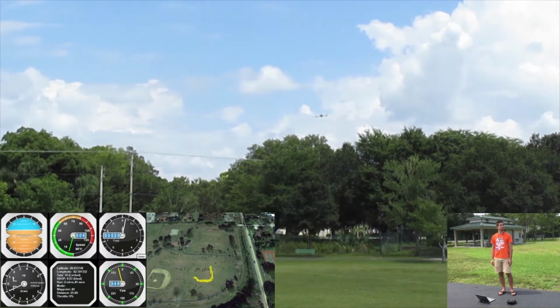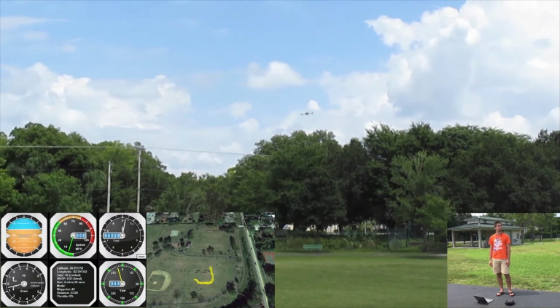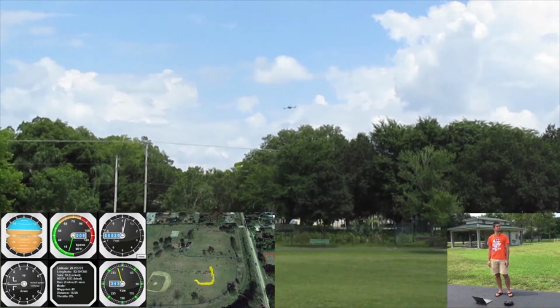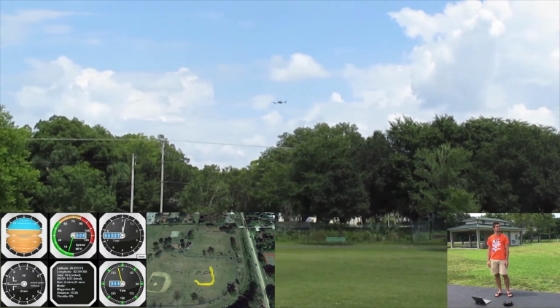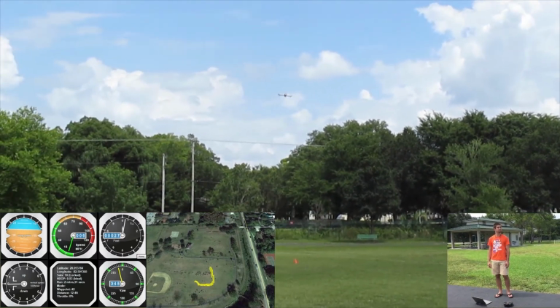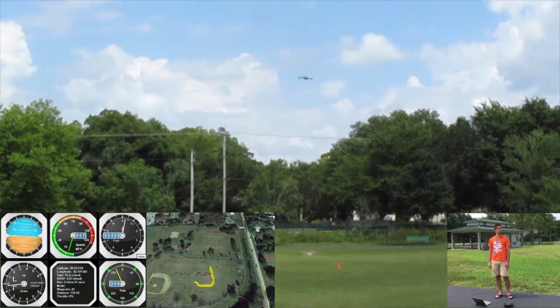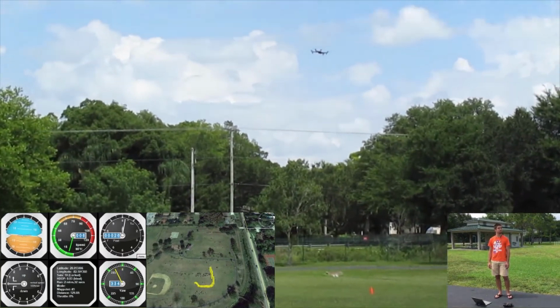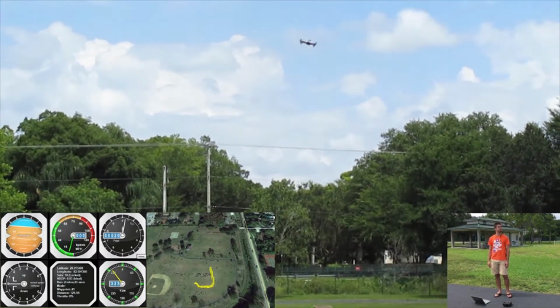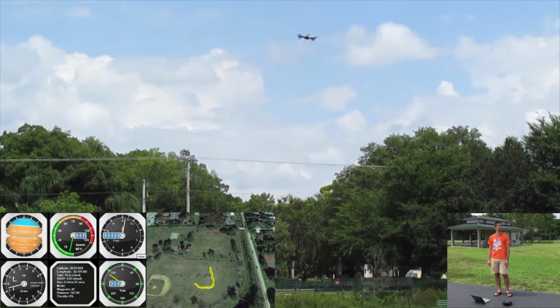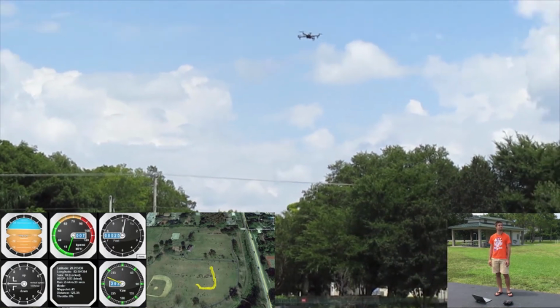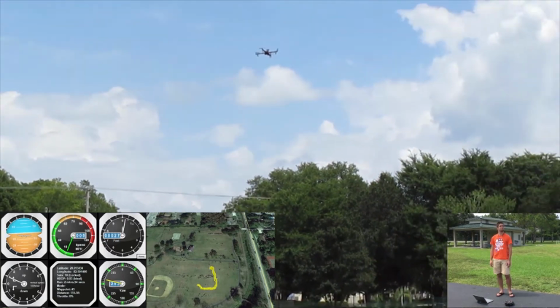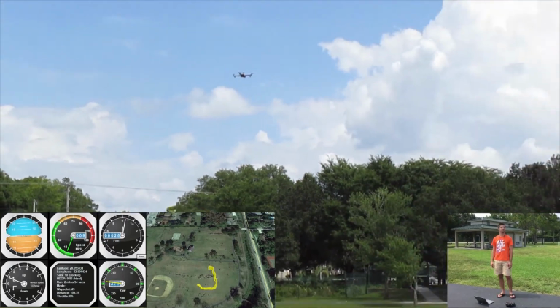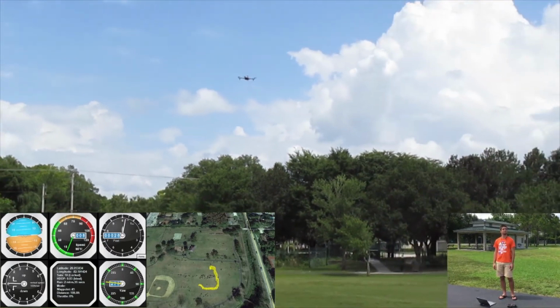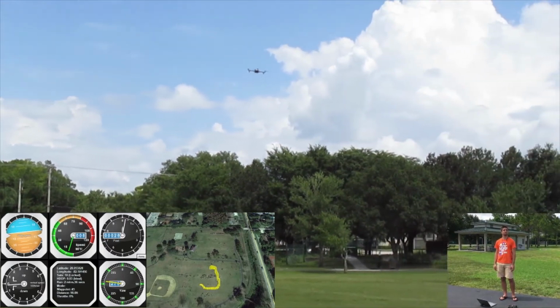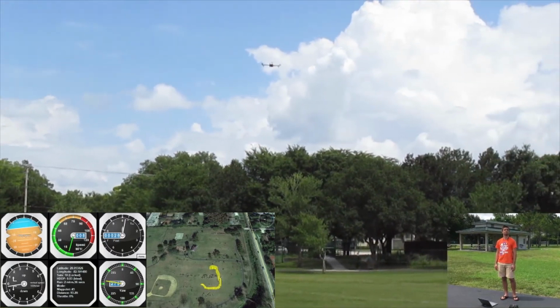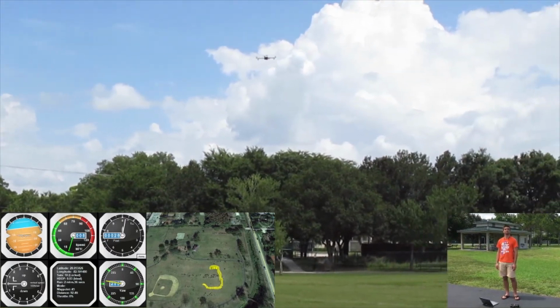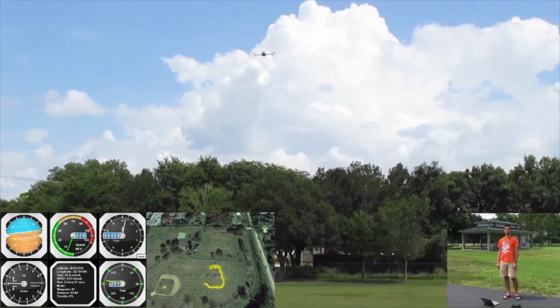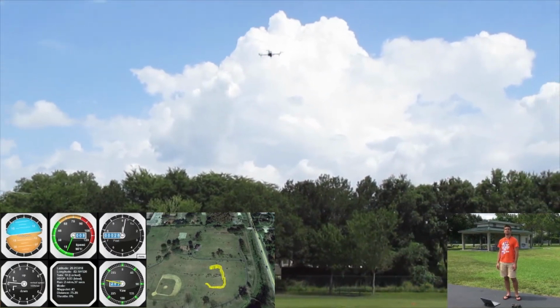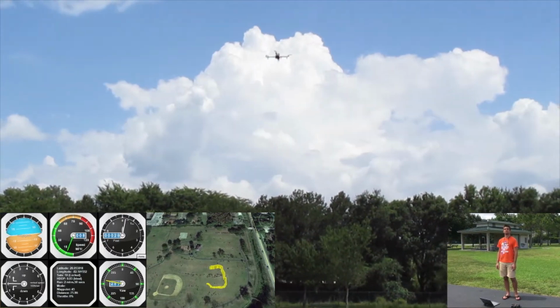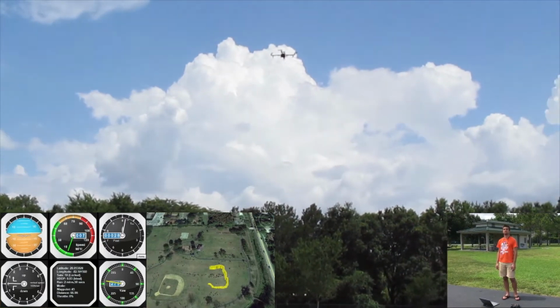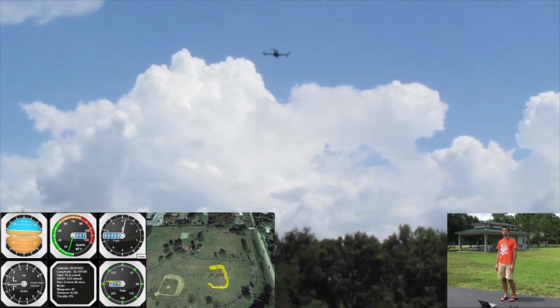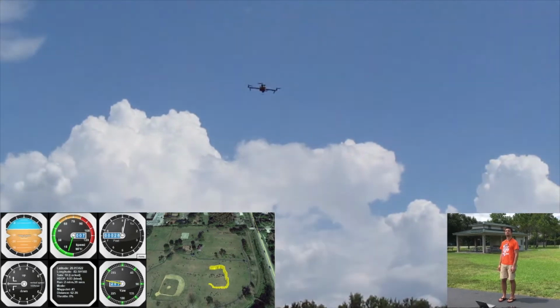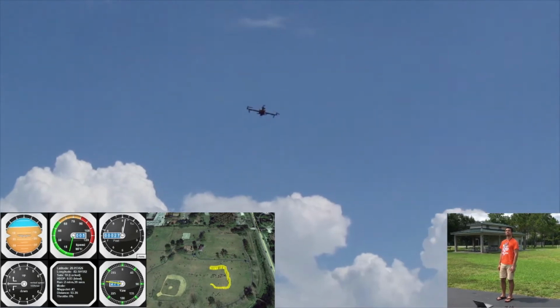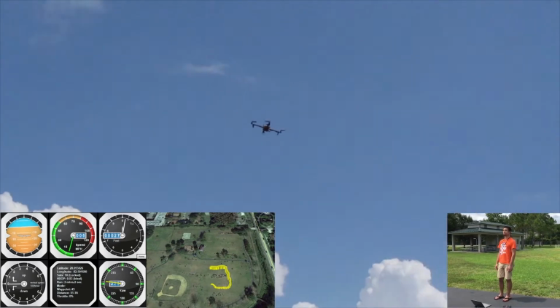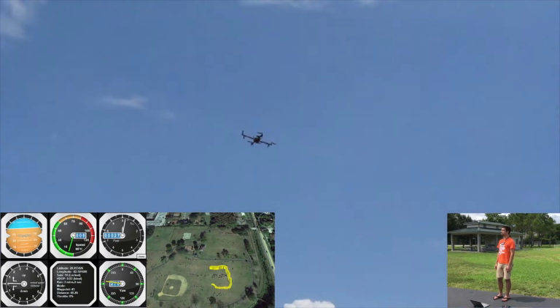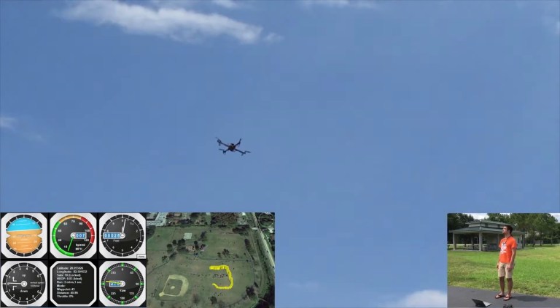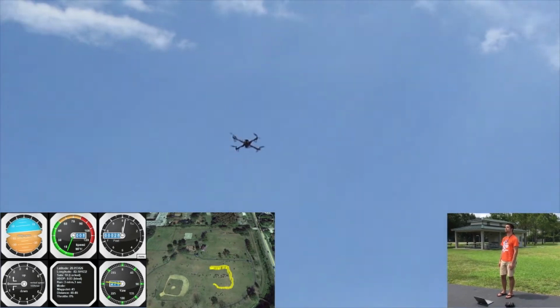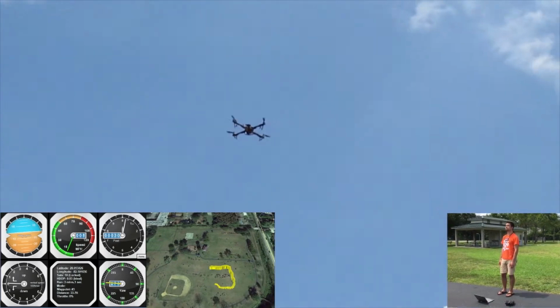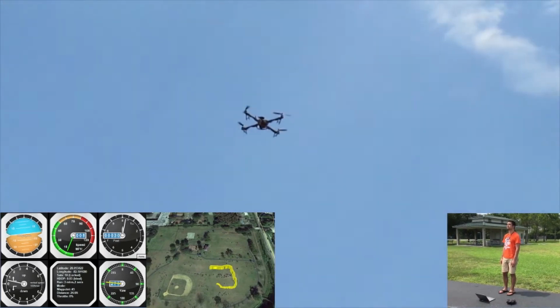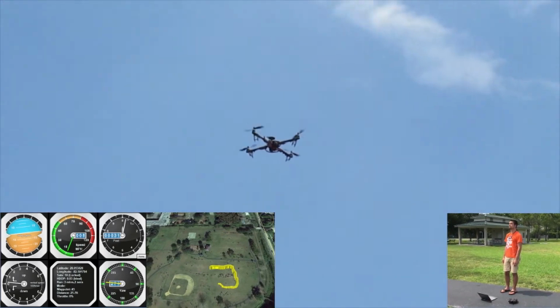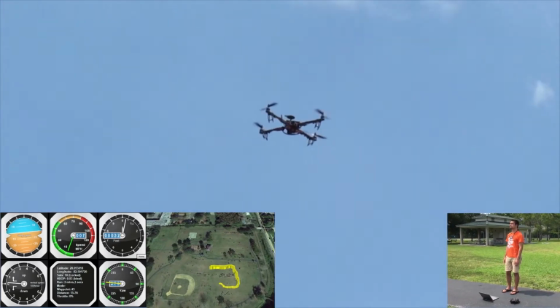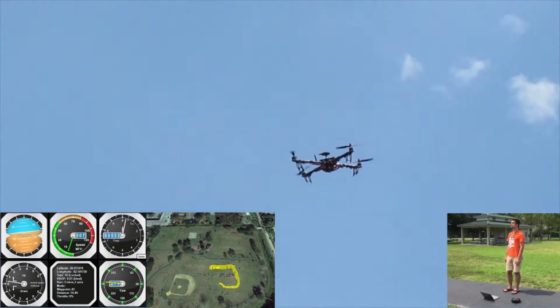This flight path spans a quarter mile and includes multiple waypoints ranging in altitude from 15 to 30 feet. The telemetry module receives real-time feedback from the air module and can interface with multiple commercial off-the-shelf ground stations.